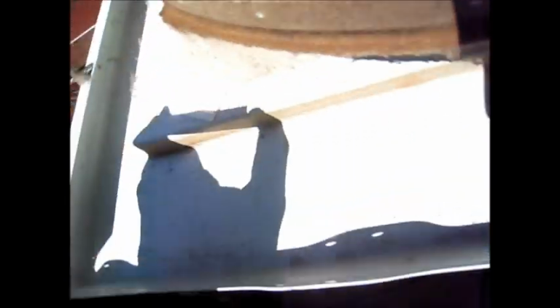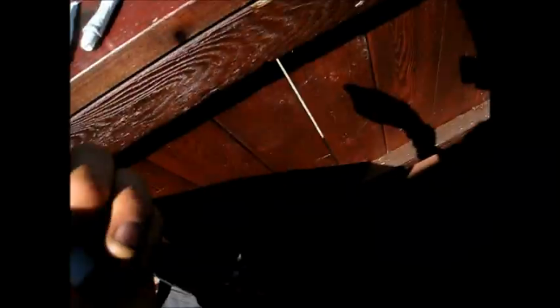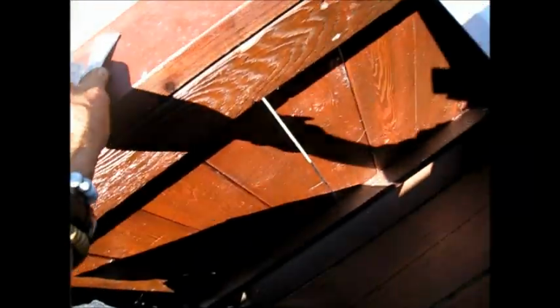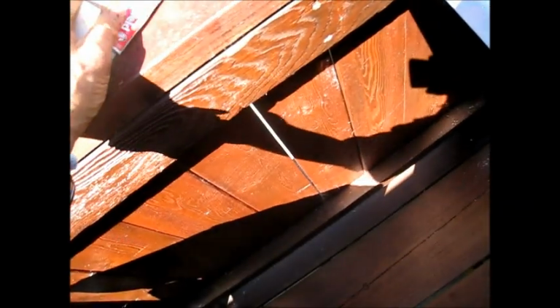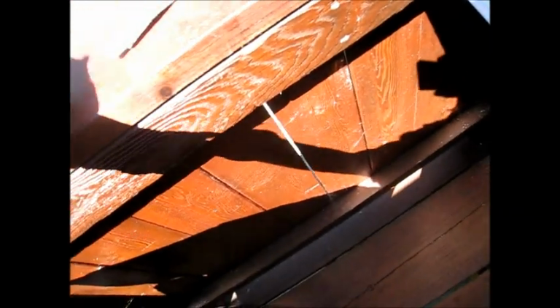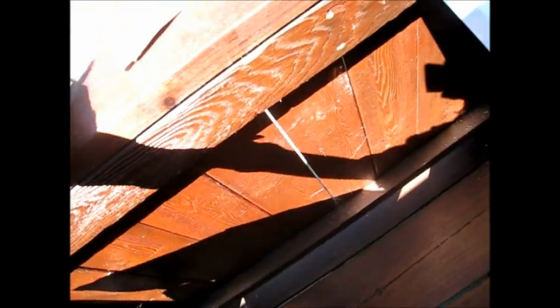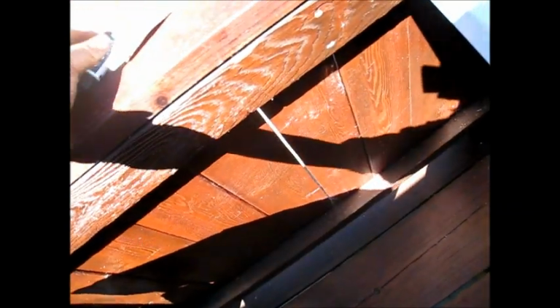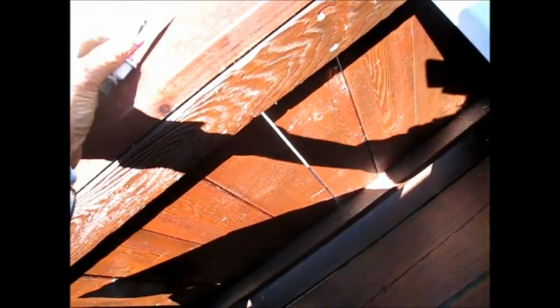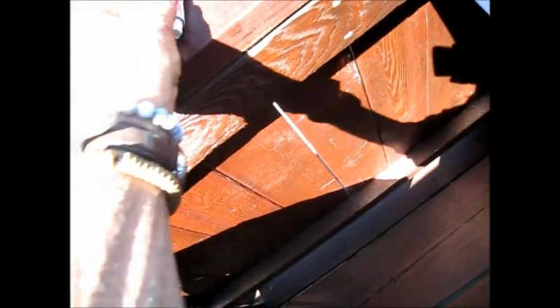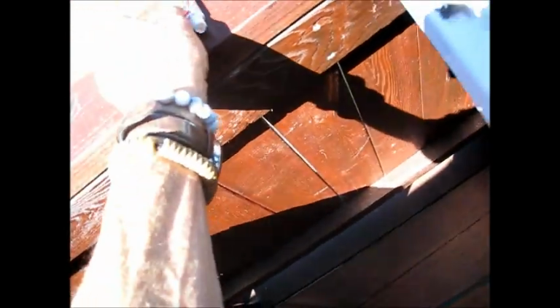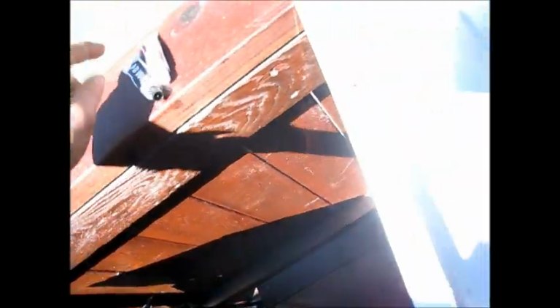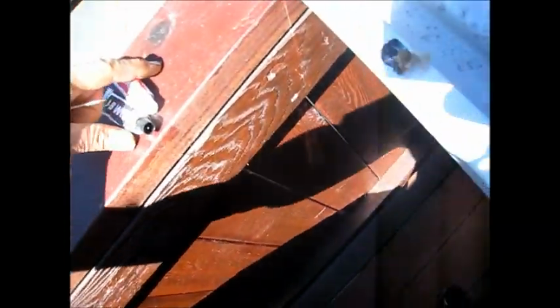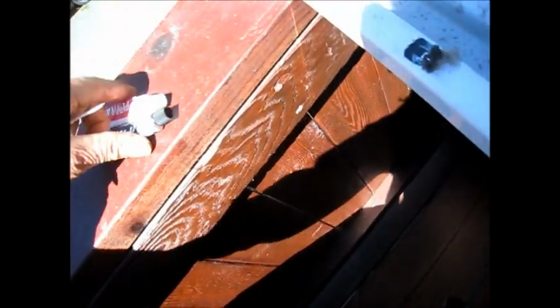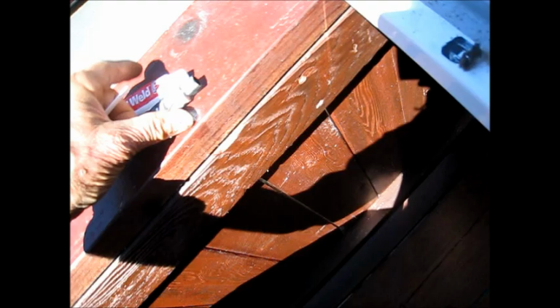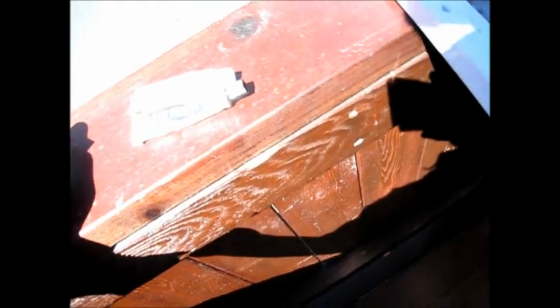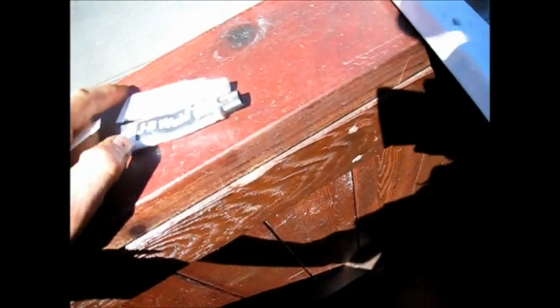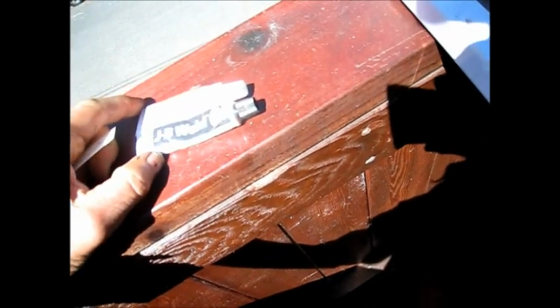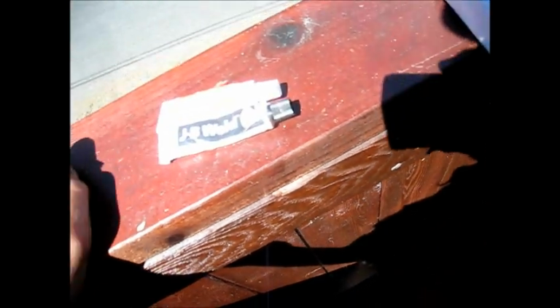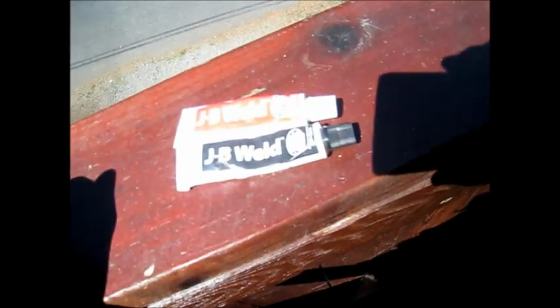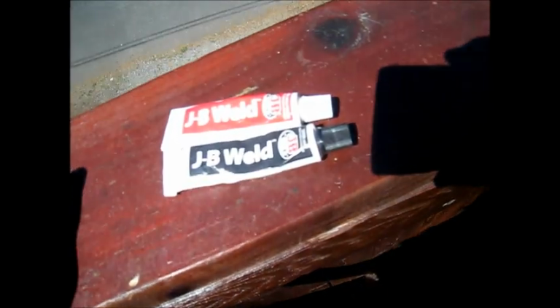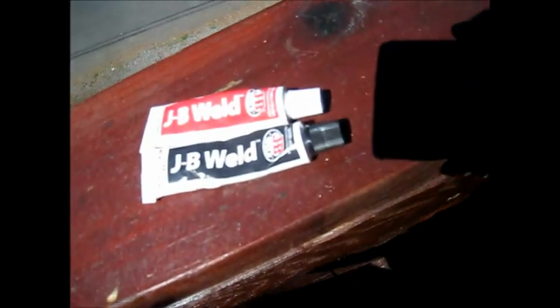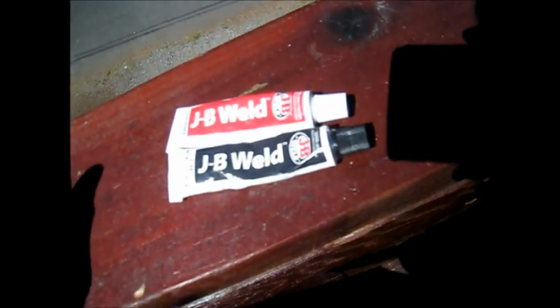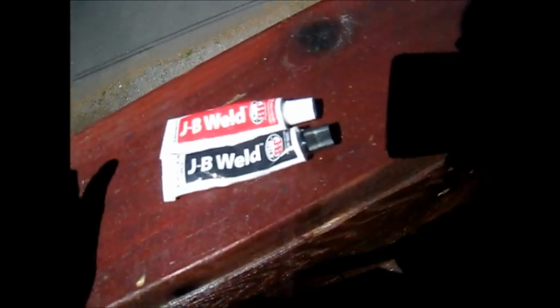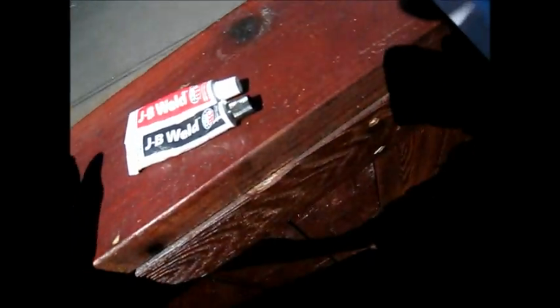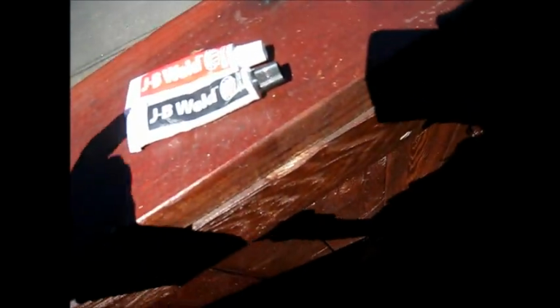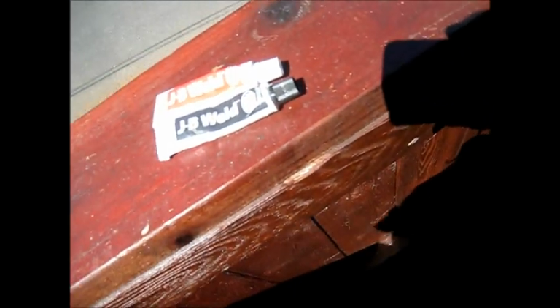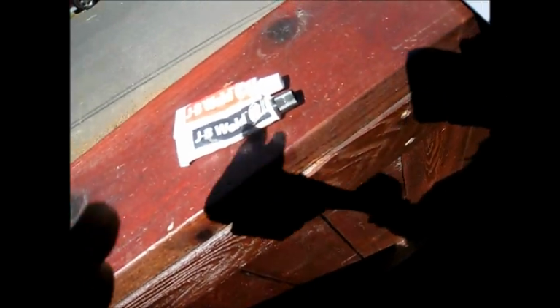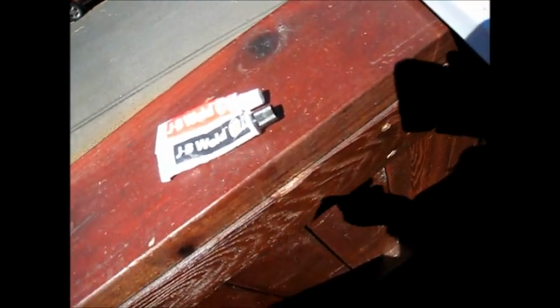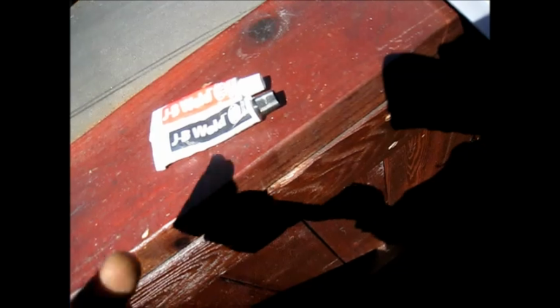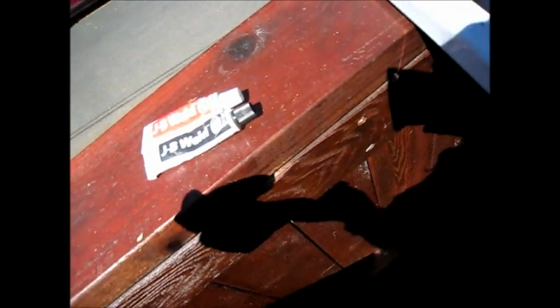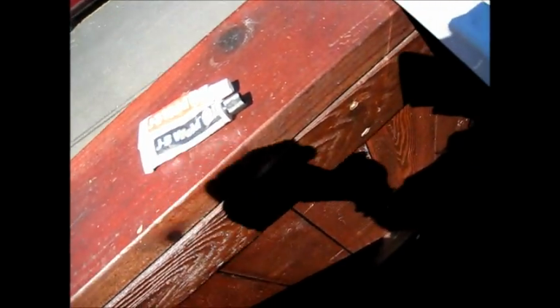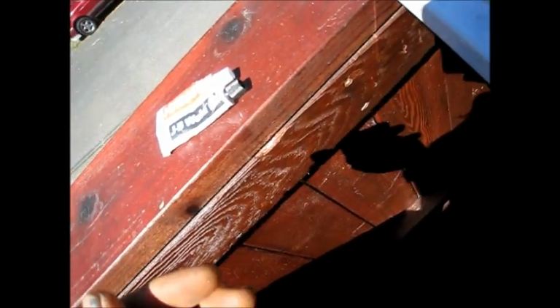Basically, I'm going to JB Weld it. Shout out to JB Weld. I would normally use the quick weld, but I don't have the quick weld here. The JB Weld actually is stronger itself, but it takes longer to cure.